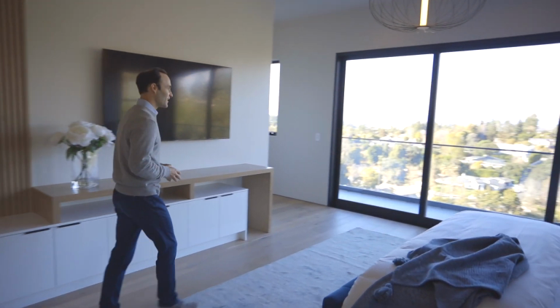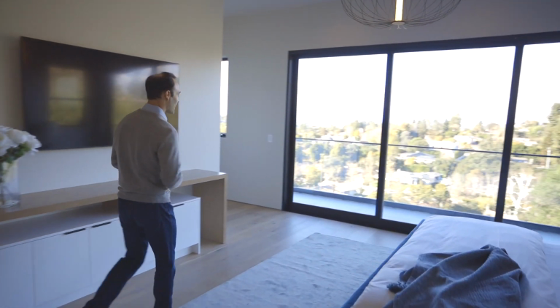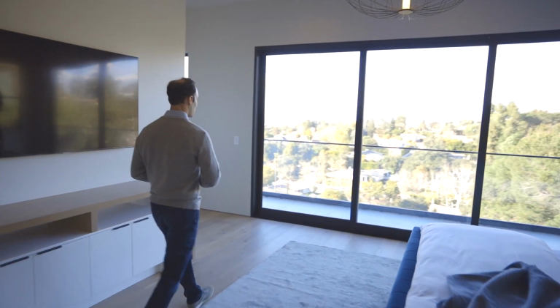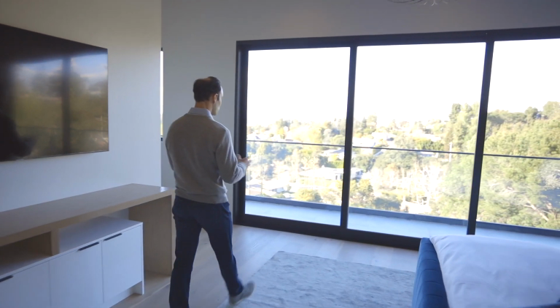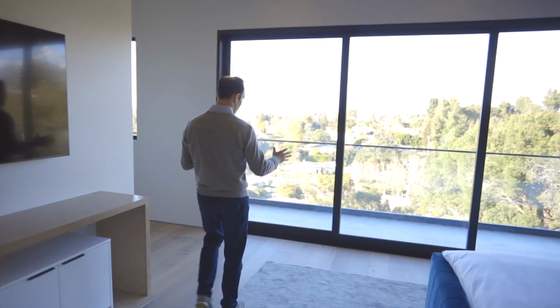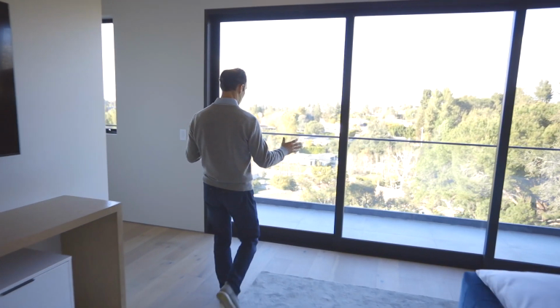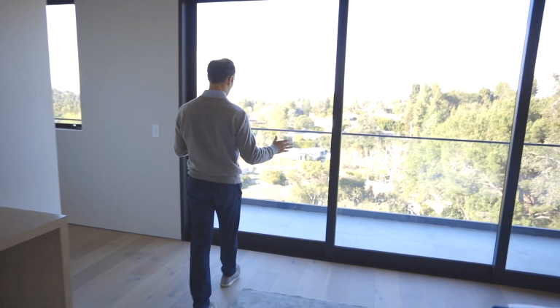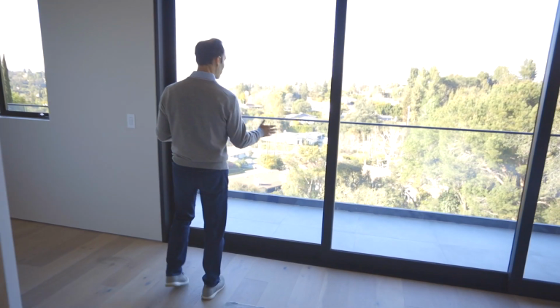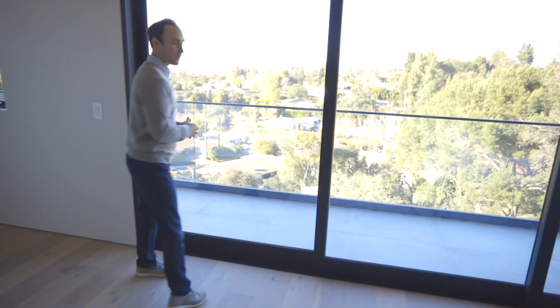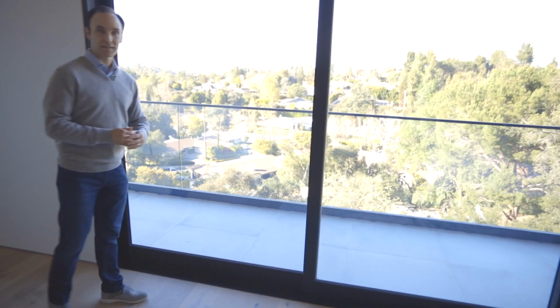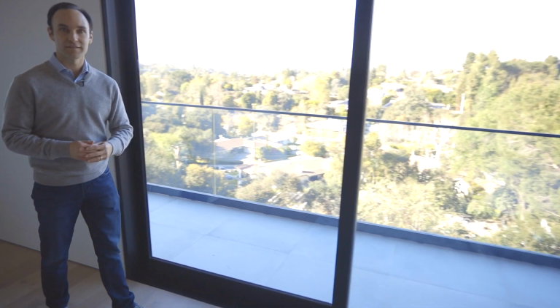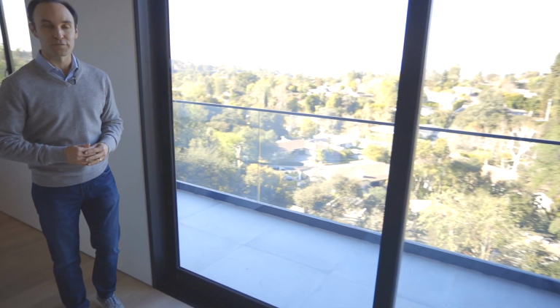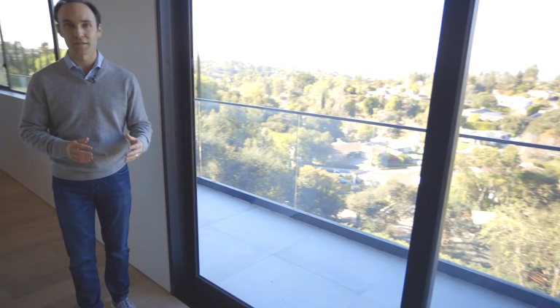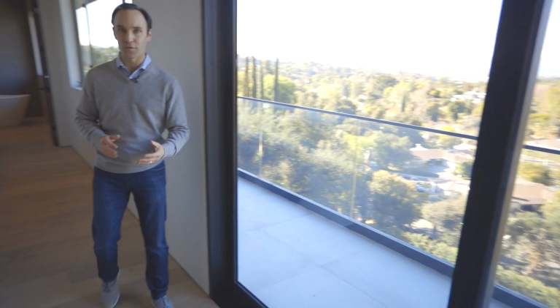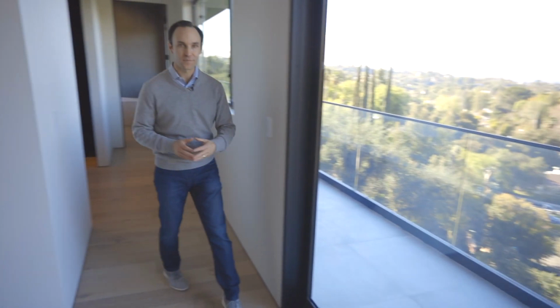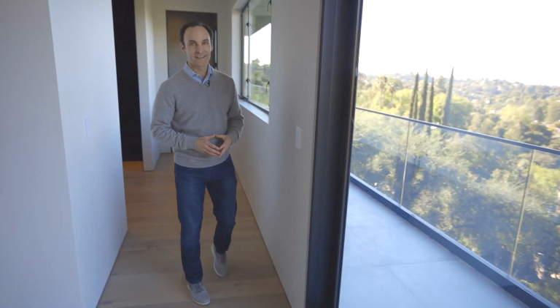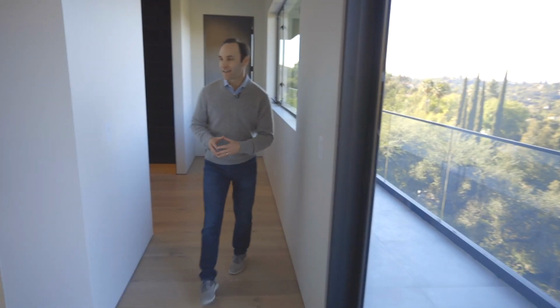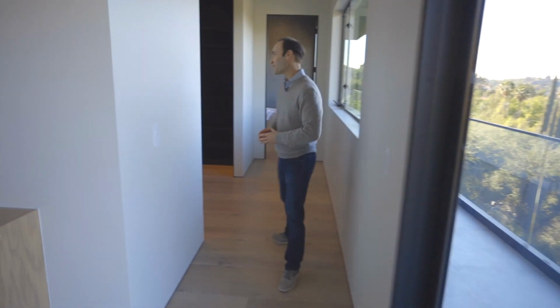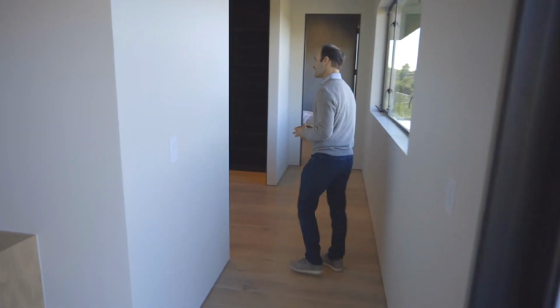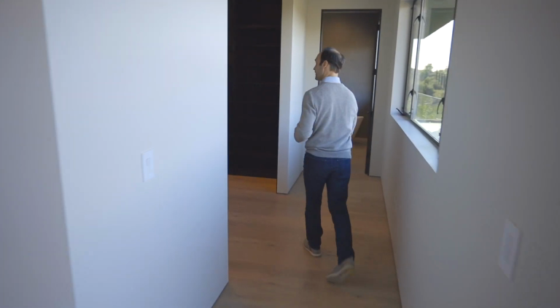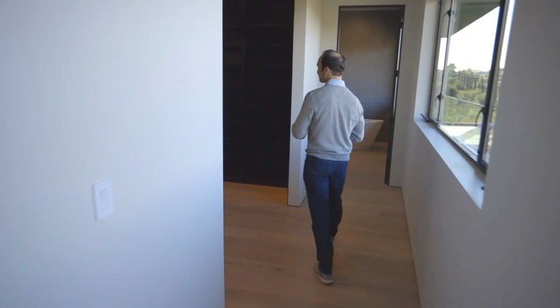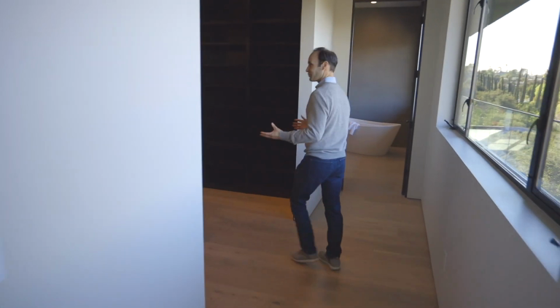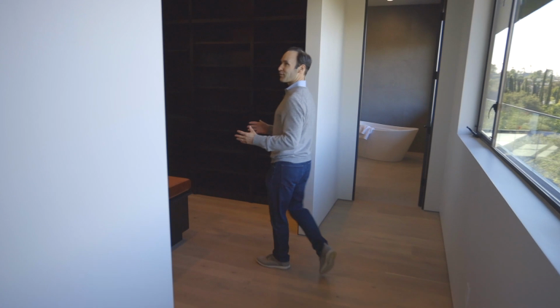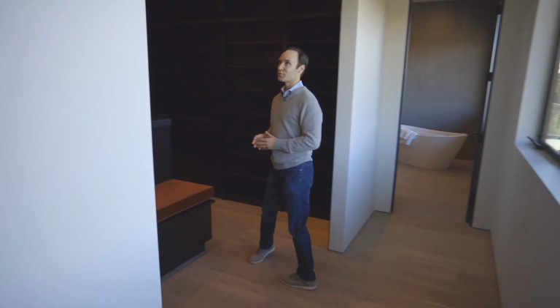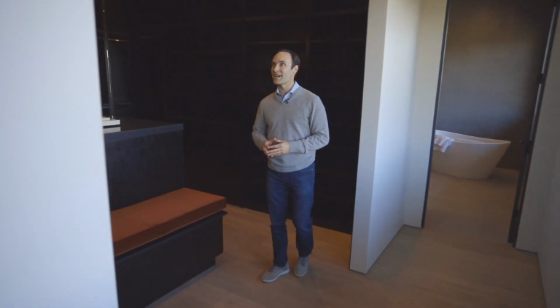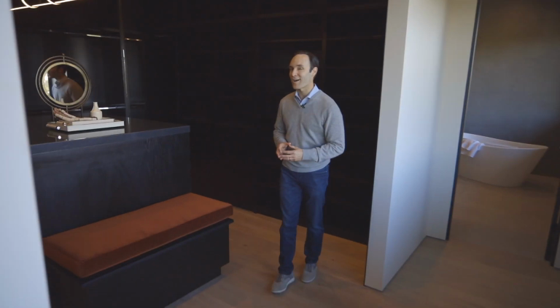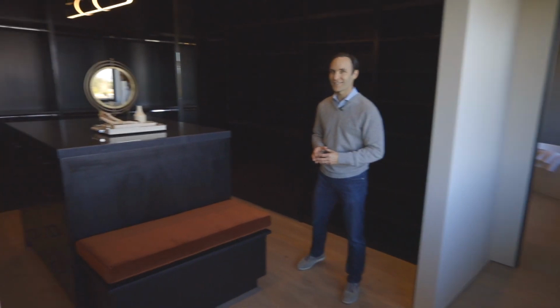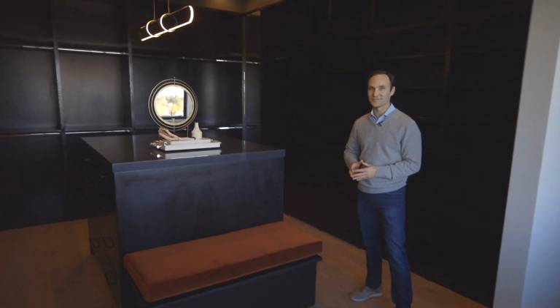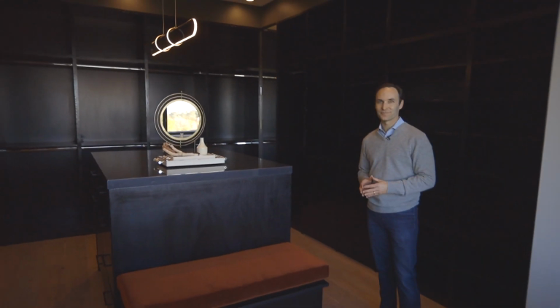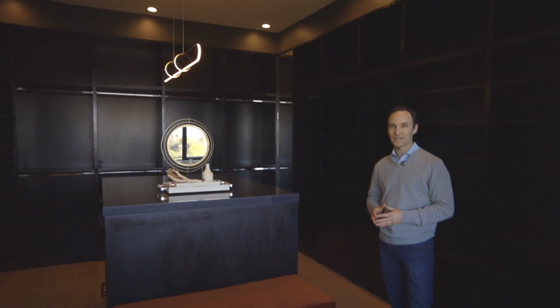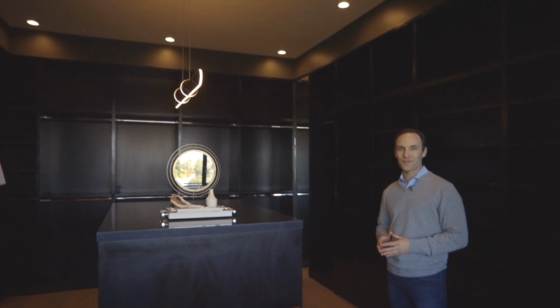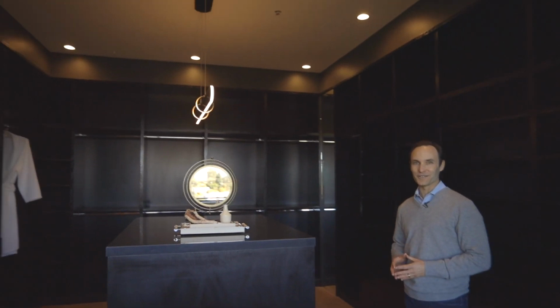It has a huge wrap-around balcony that goes the full length of the home. And this hallway leads into about a full room-size walk-in closet — plenty of room for all your clothes.